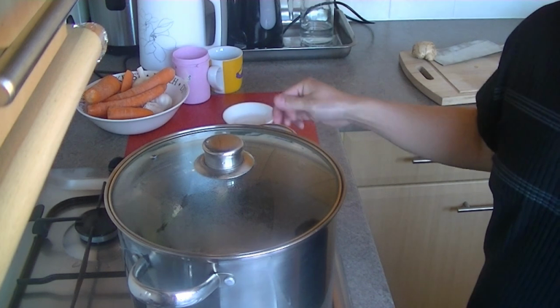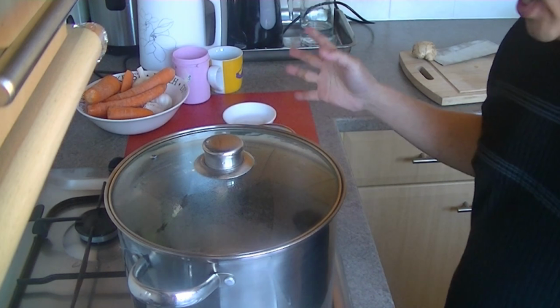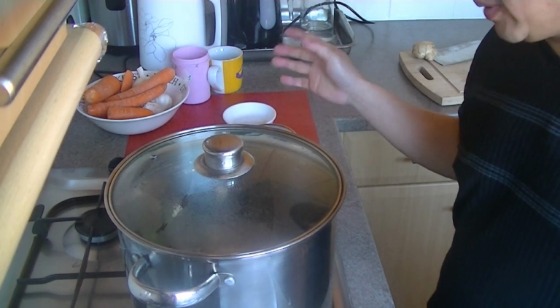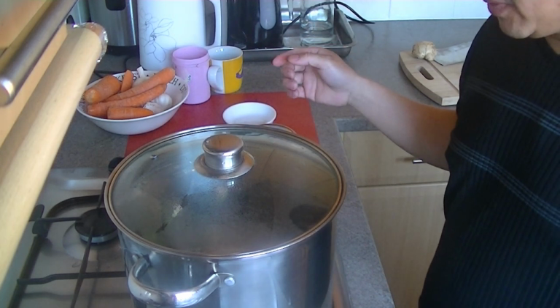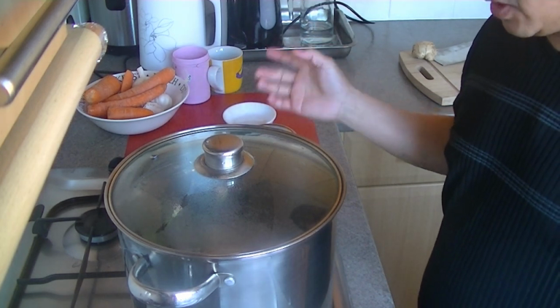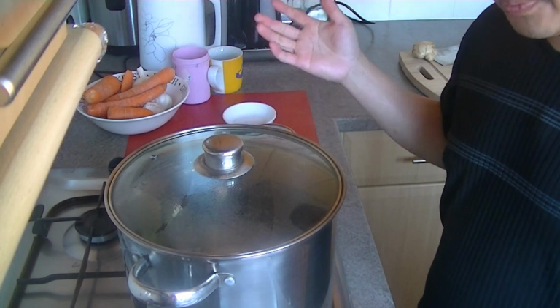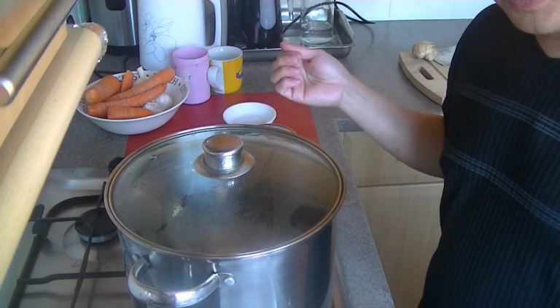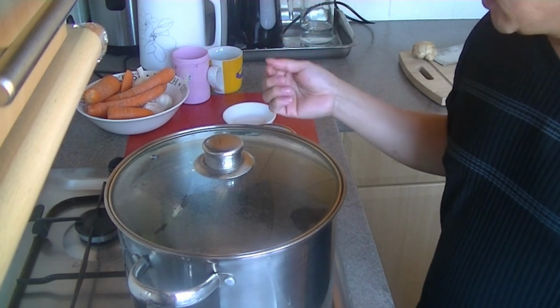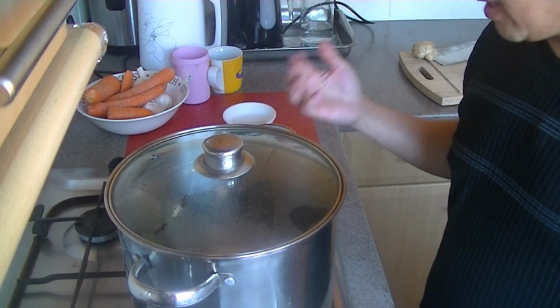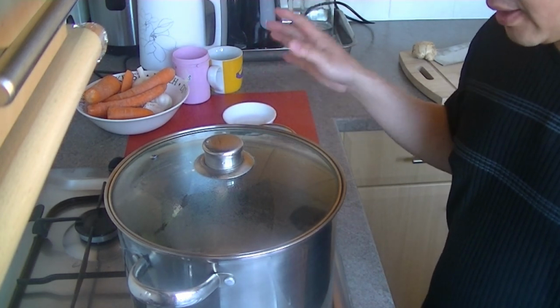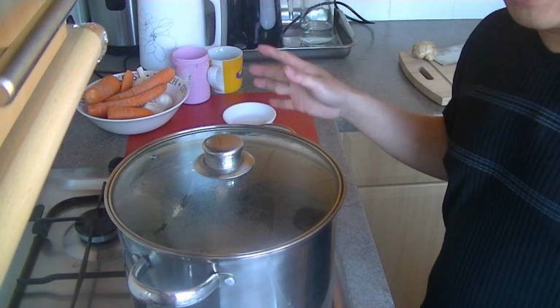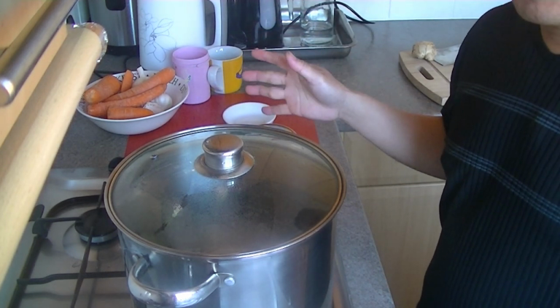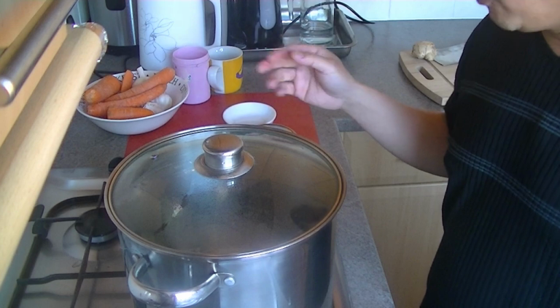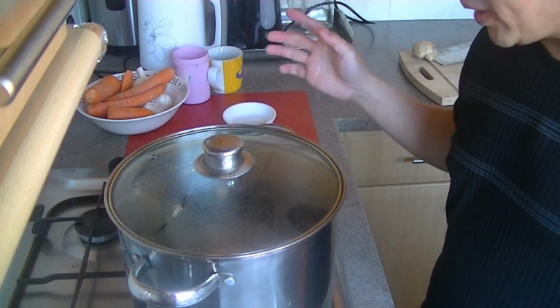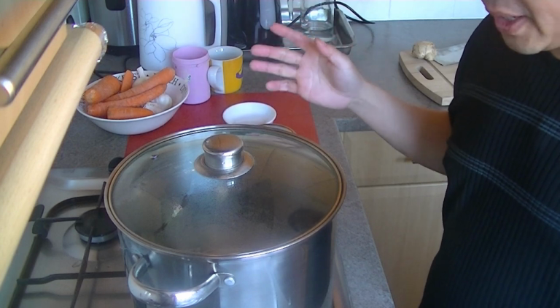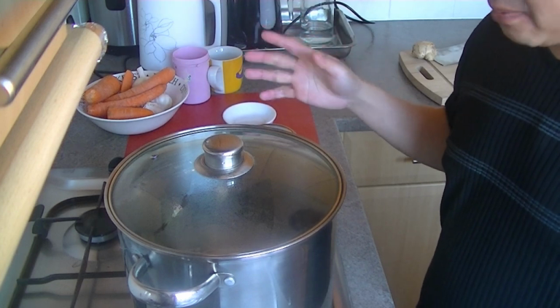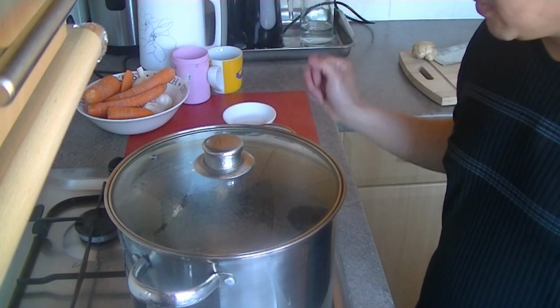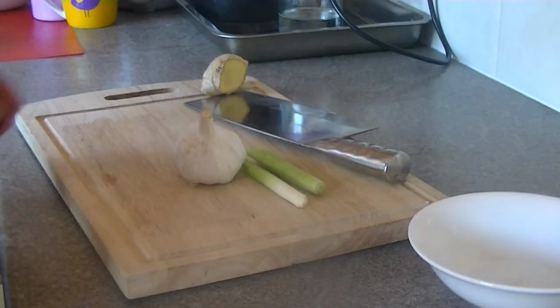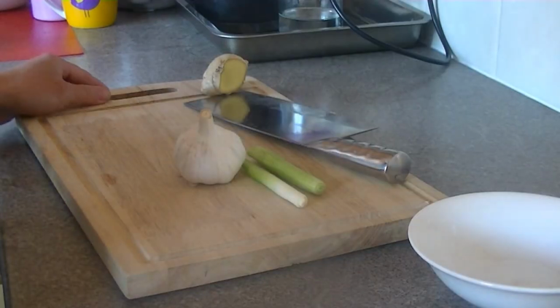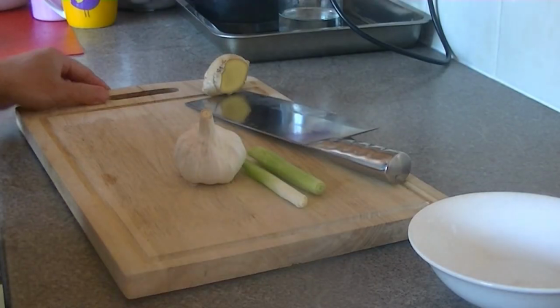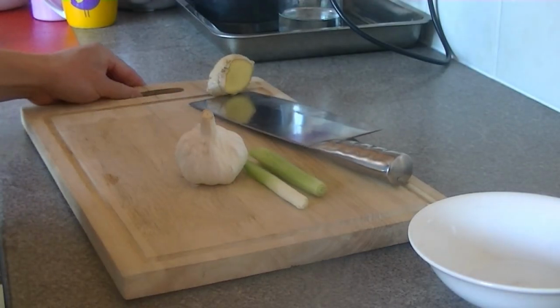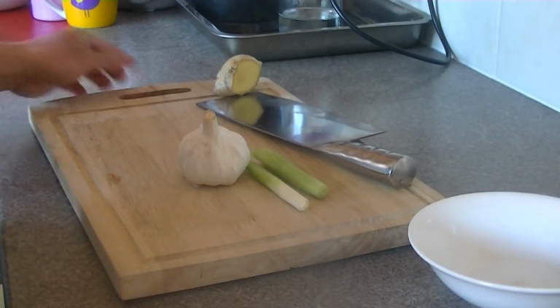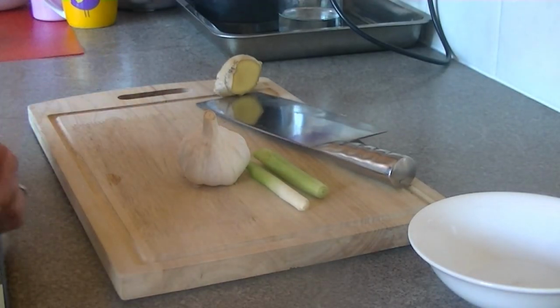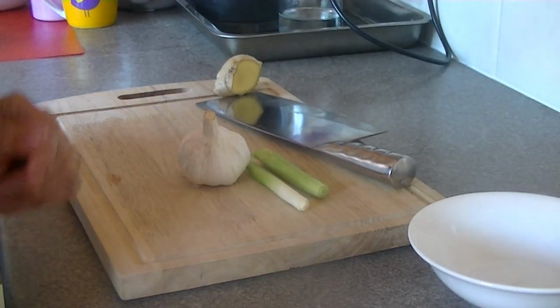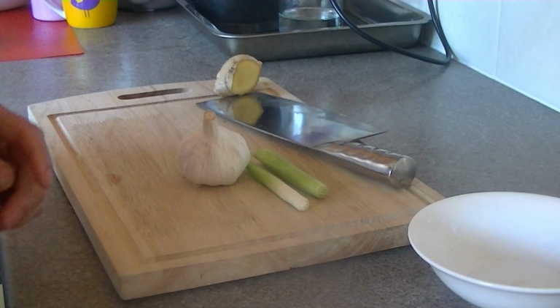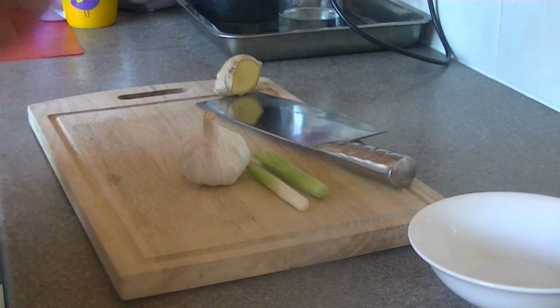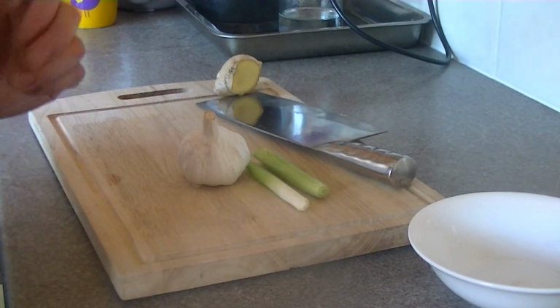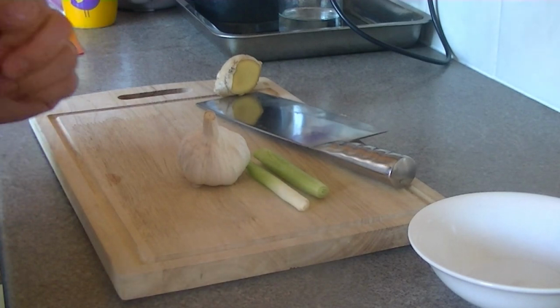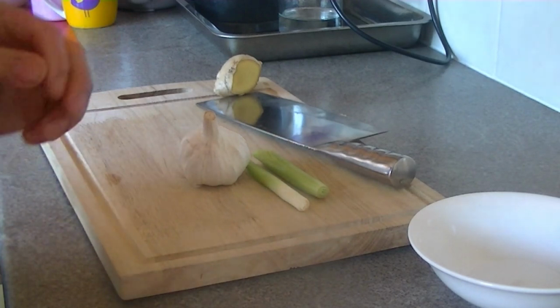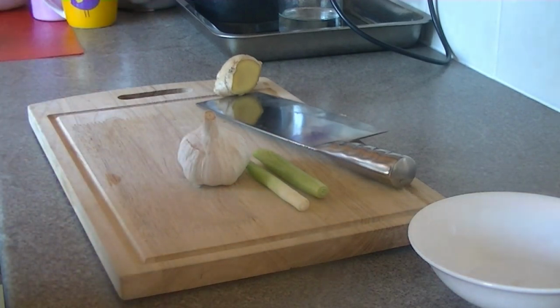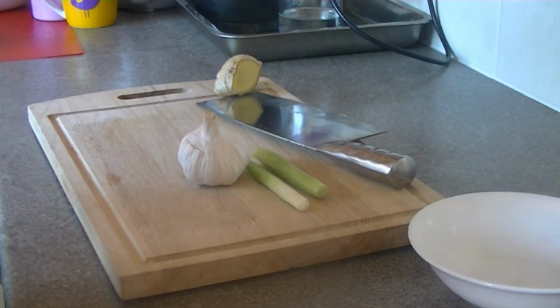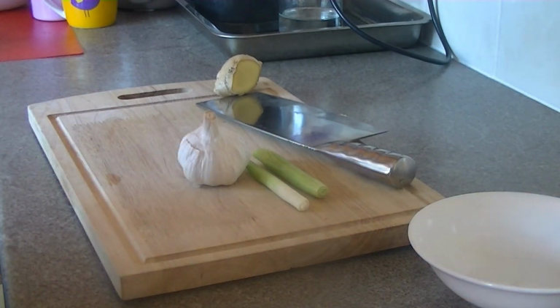Wait until the water boils, then turn it down to simmer for about 28 minutes. While the chicken is being cooked, we're going to make the dip for it.